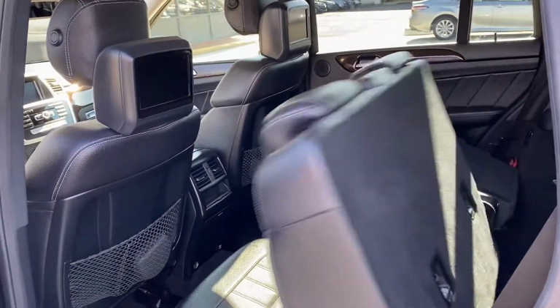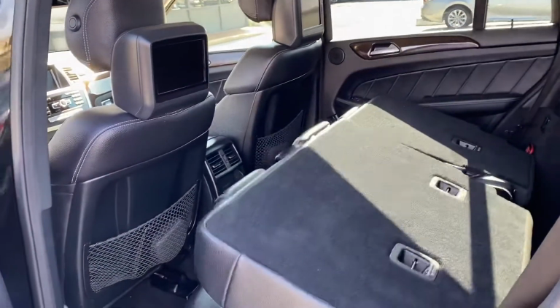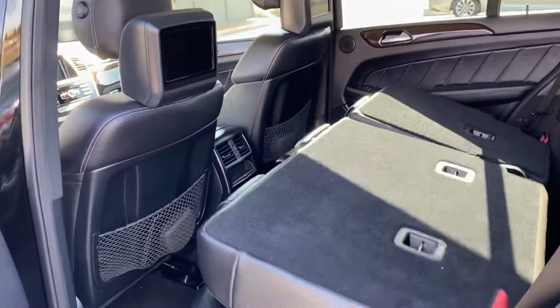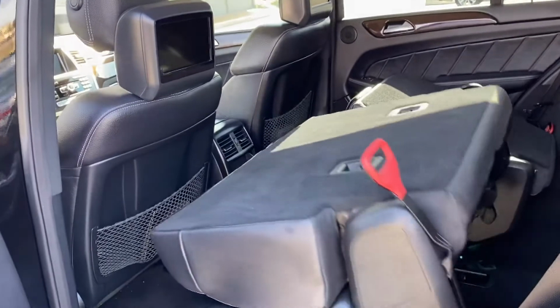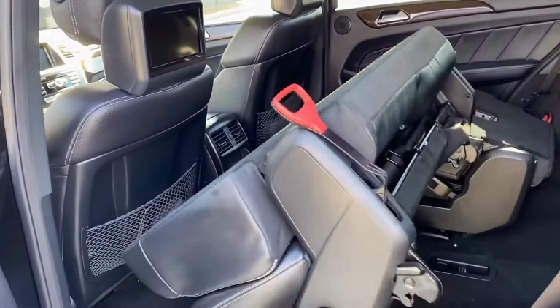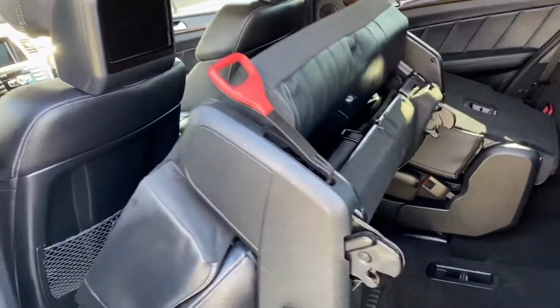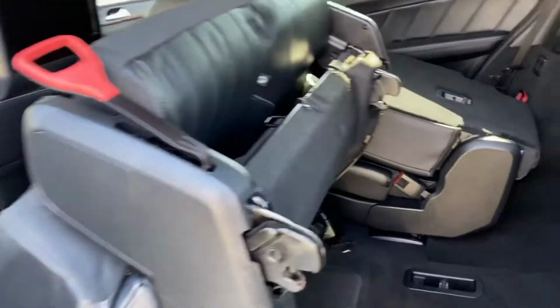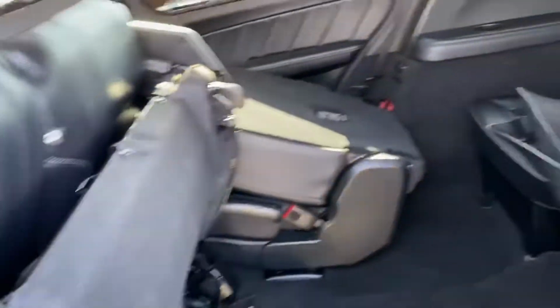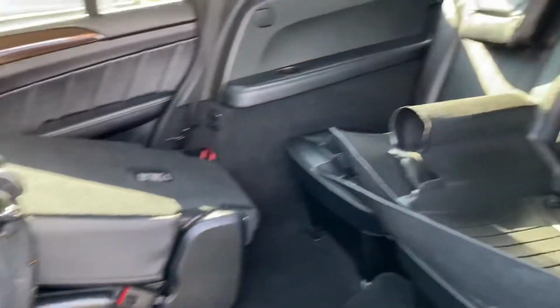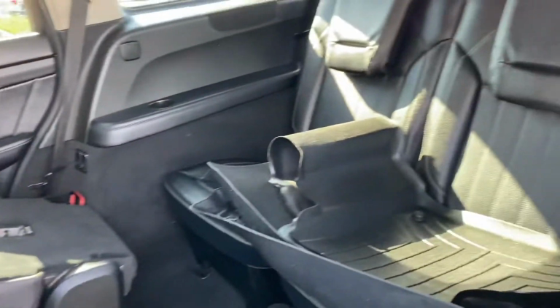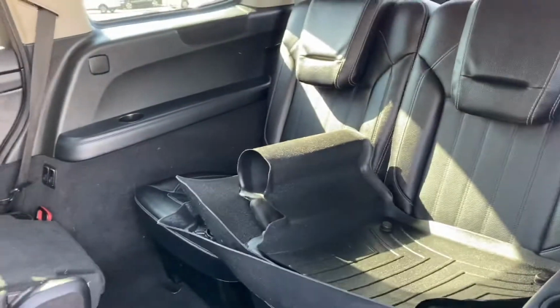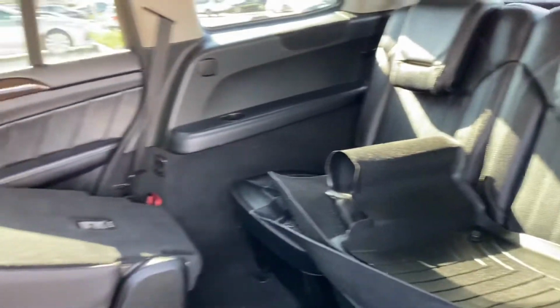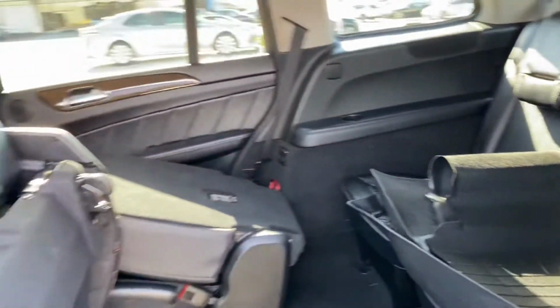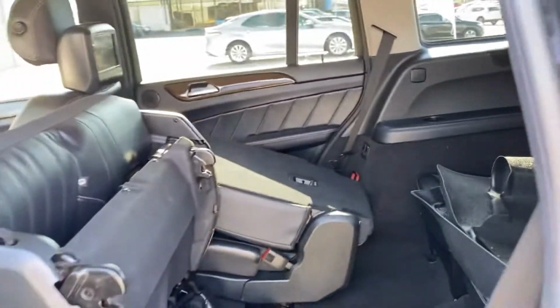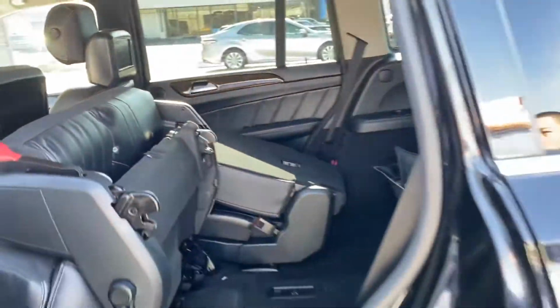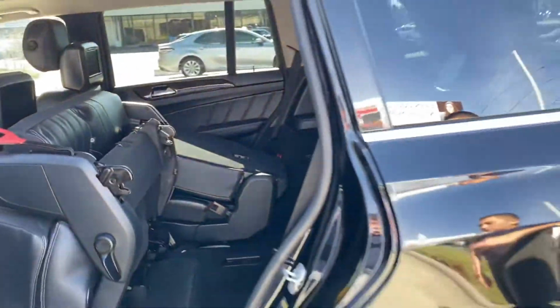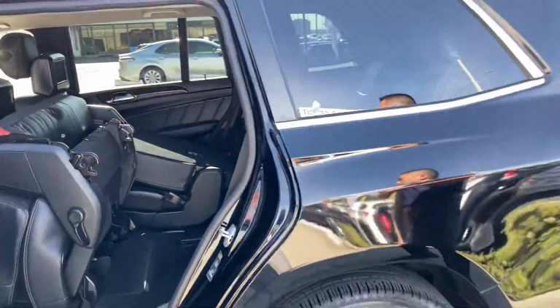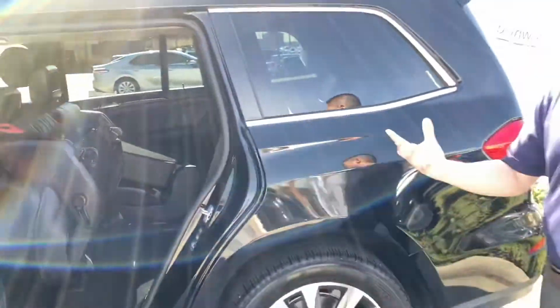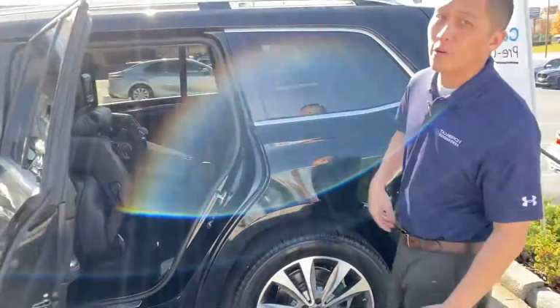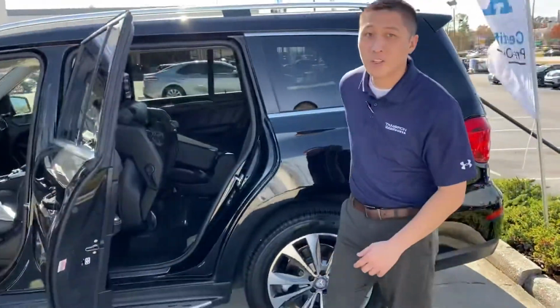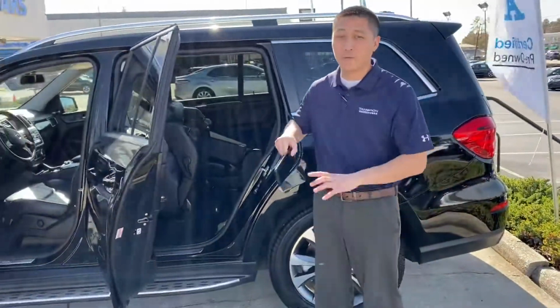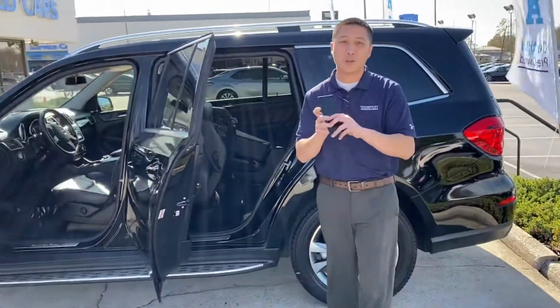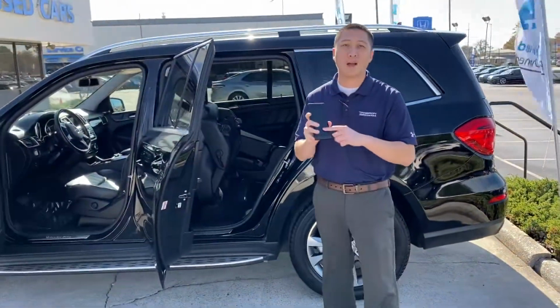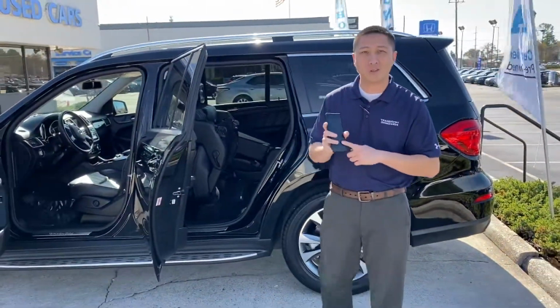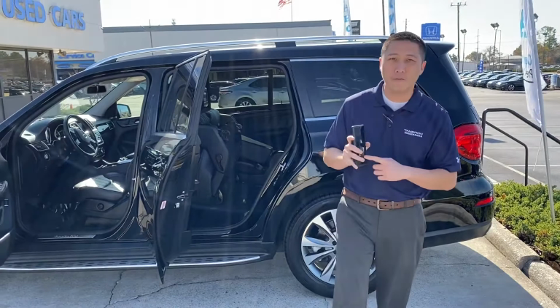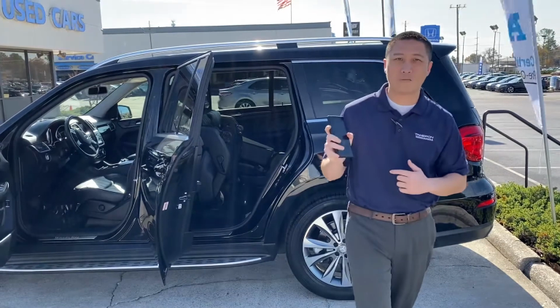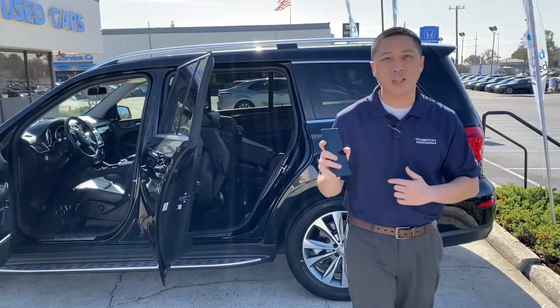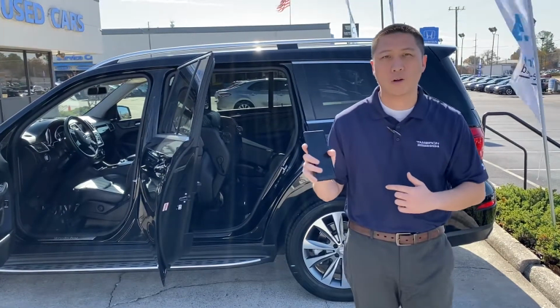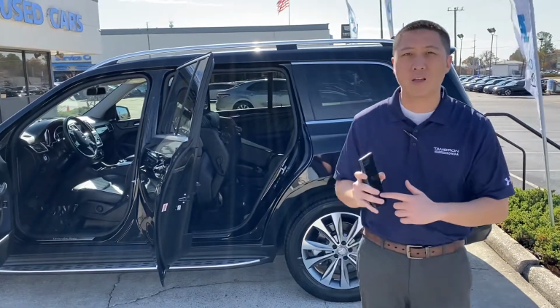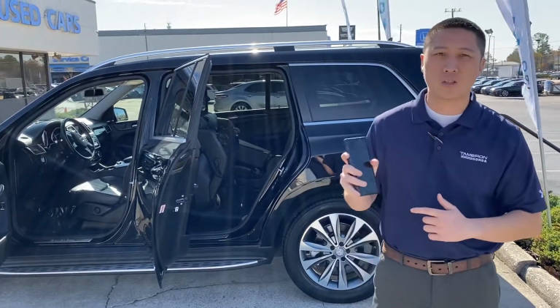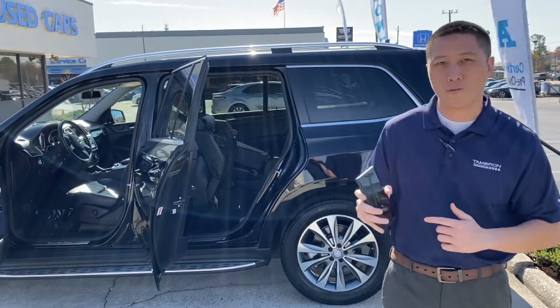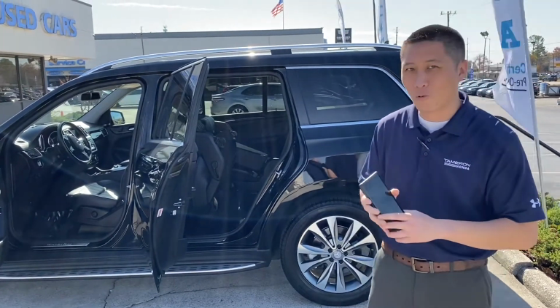You'll notice how the Mercedes seats power up right there for easy access to the third row. Give me a call on this car personally today — my number is my cell phone: 205-821-4944, that's 205-821-4944.